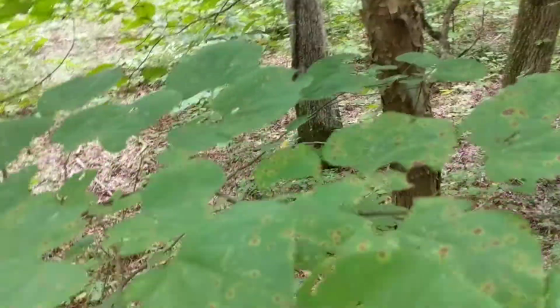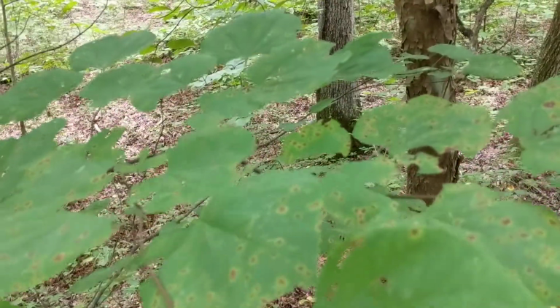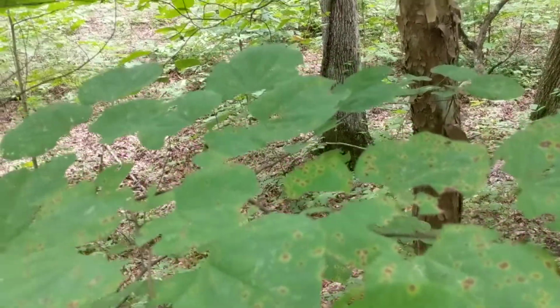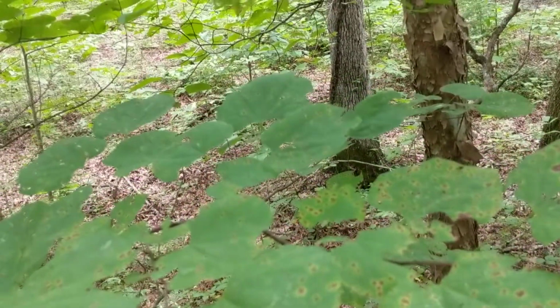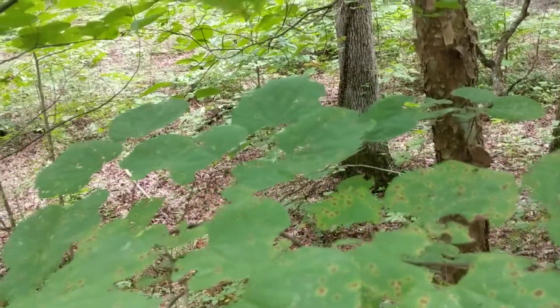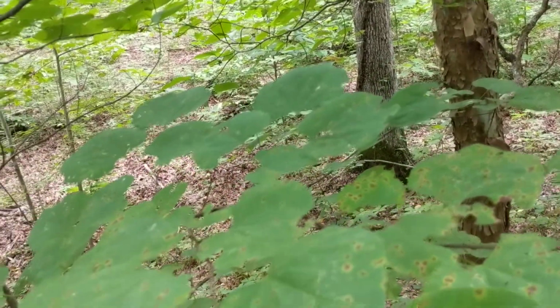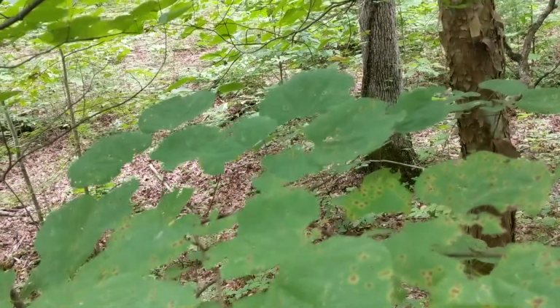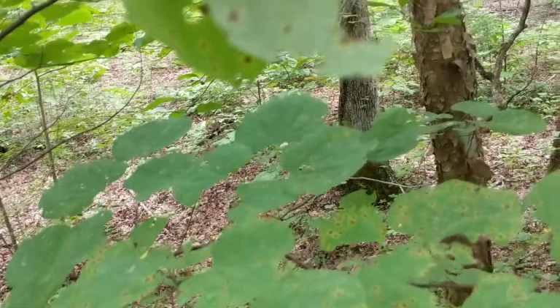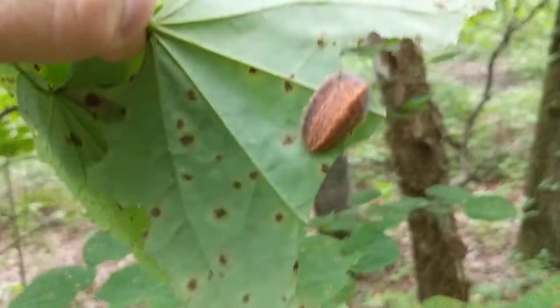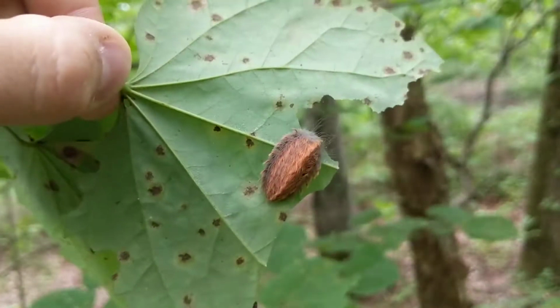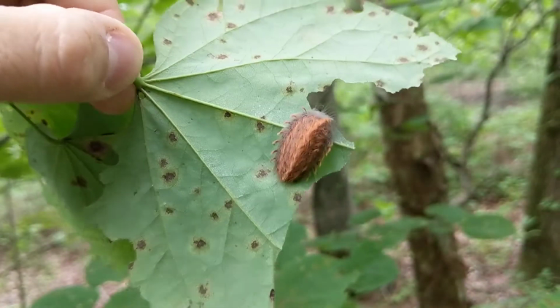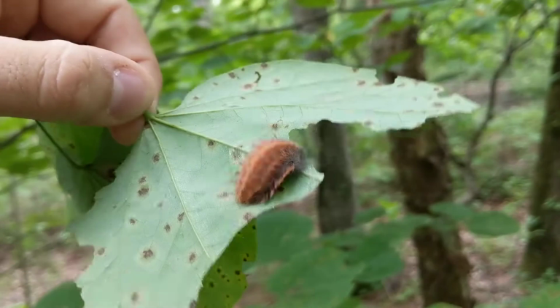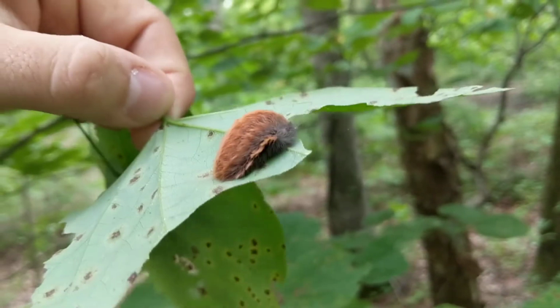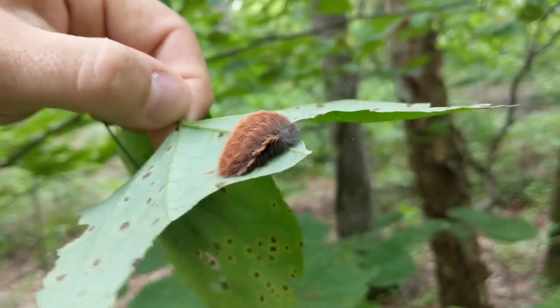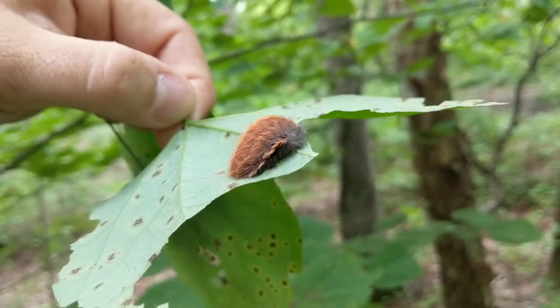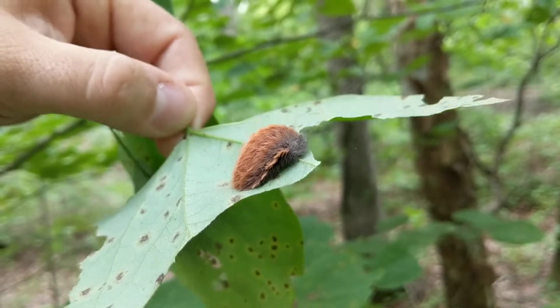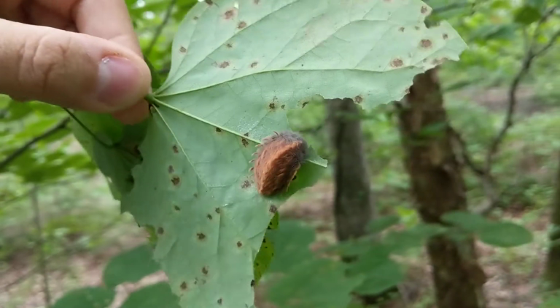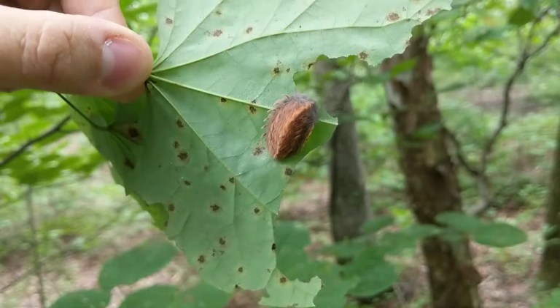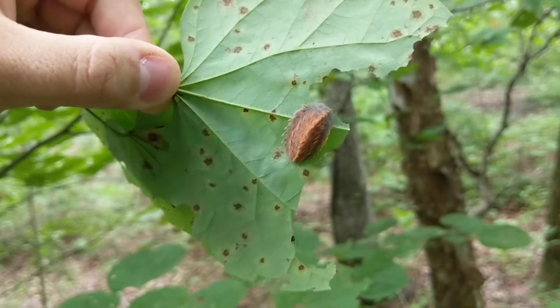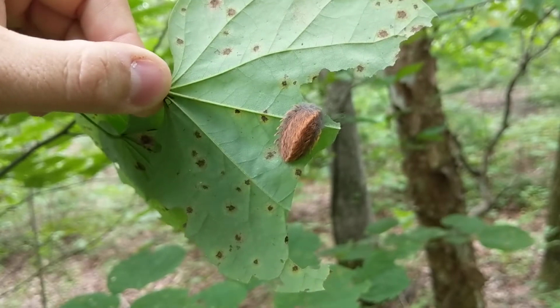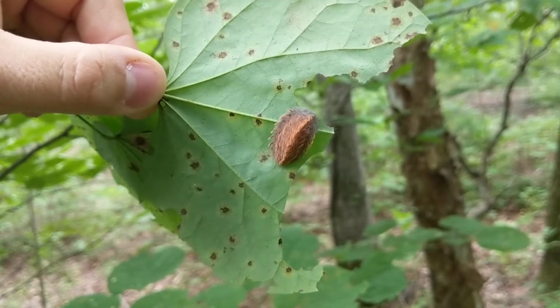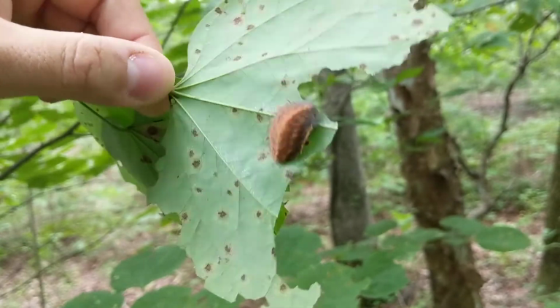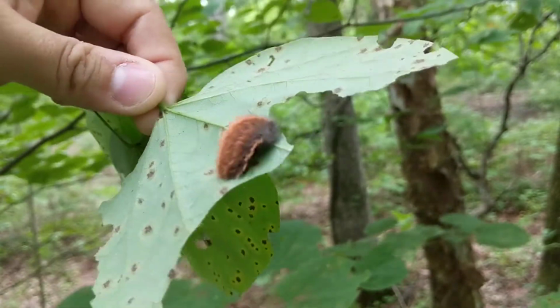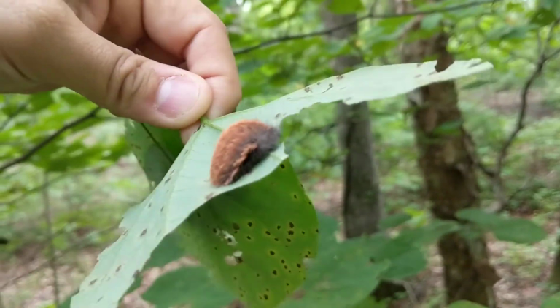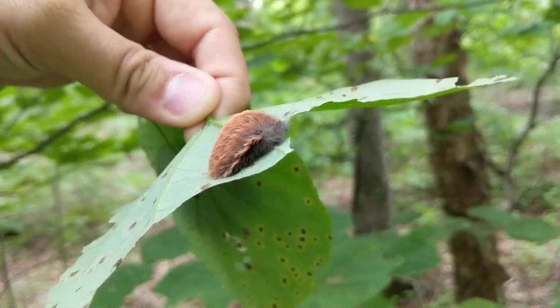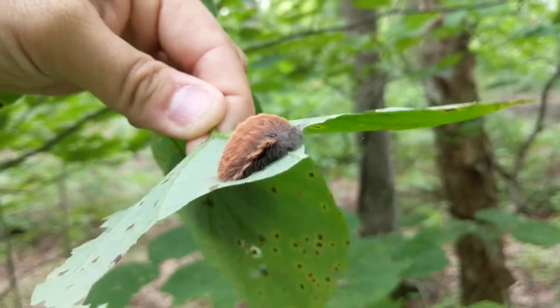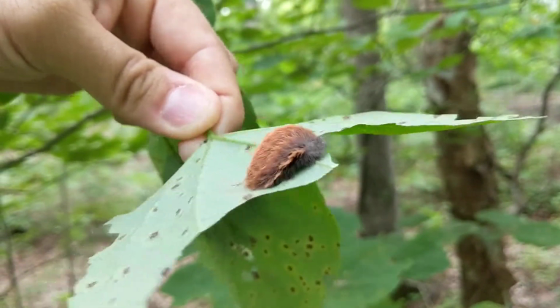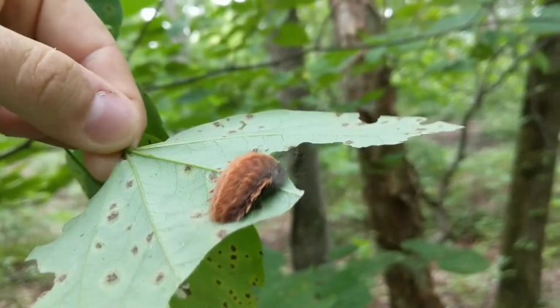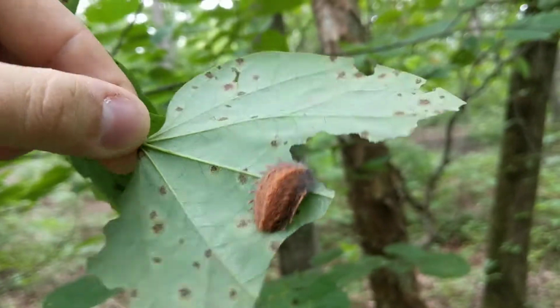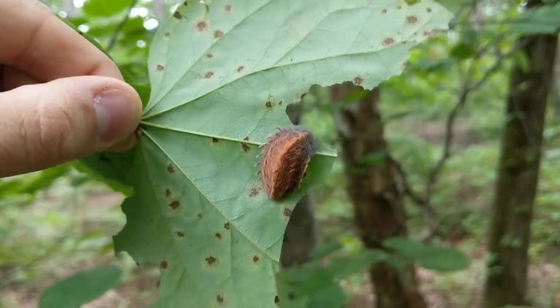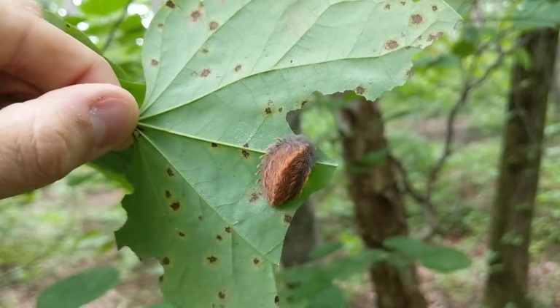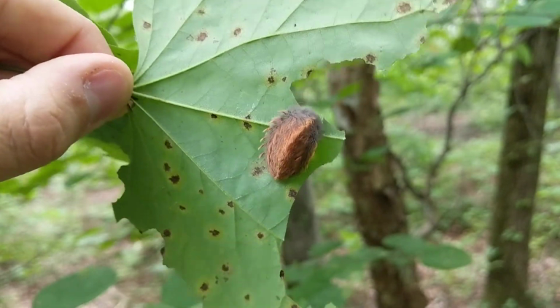Hey everybody, I was just out walking and this caught my eye, so I figured I would take the time to let you guys know about these things. This is actually a caterpillar — it is a flannel moth caterpillar.